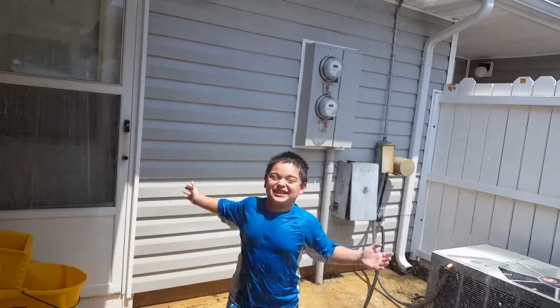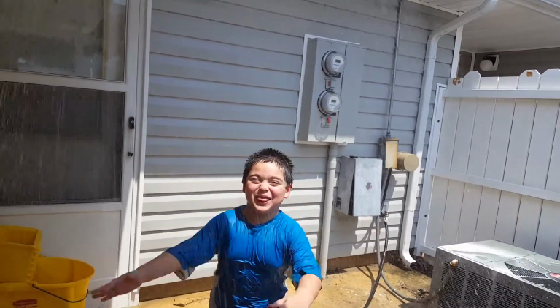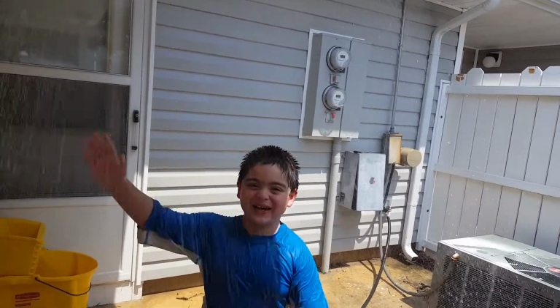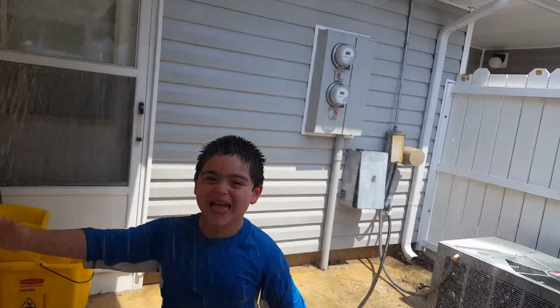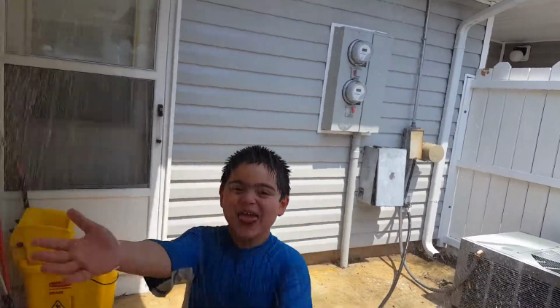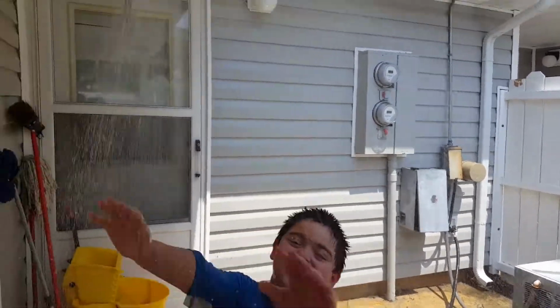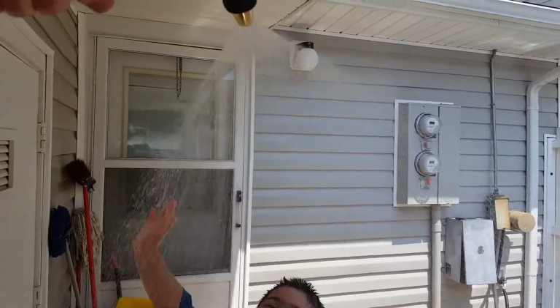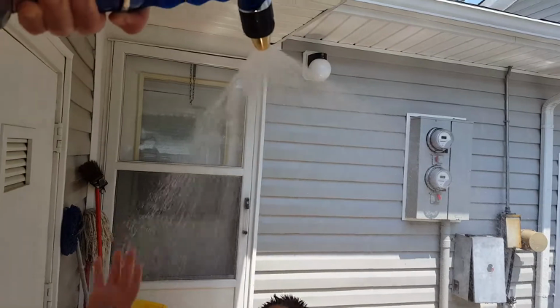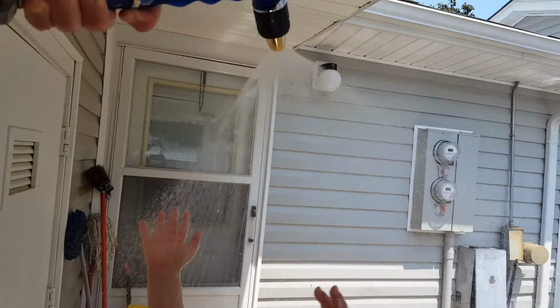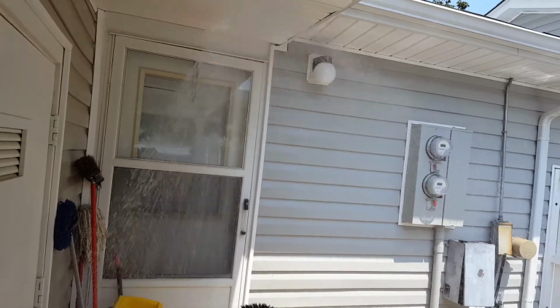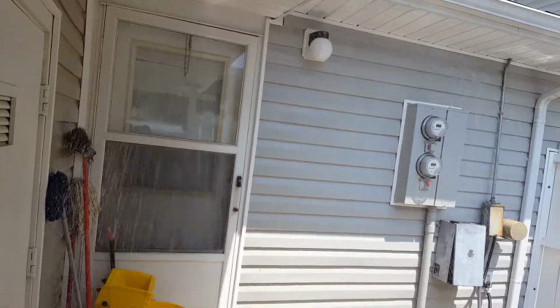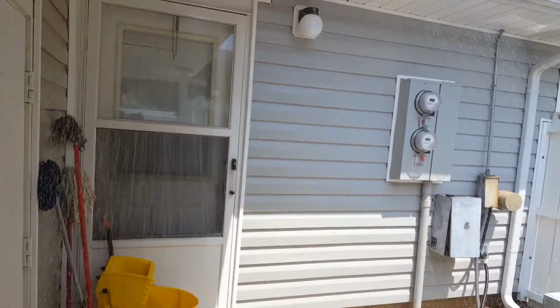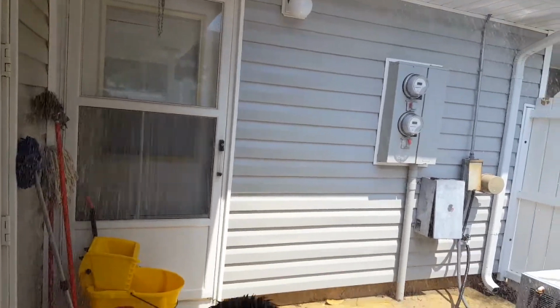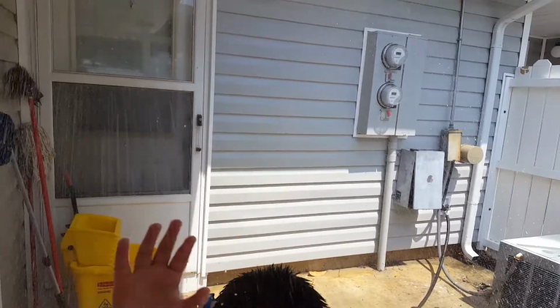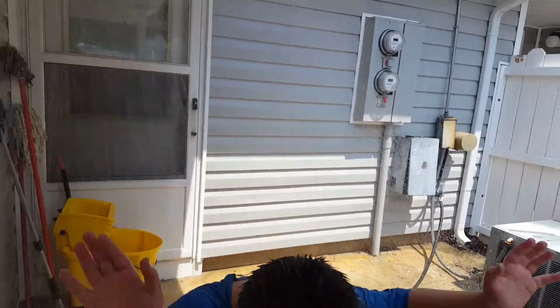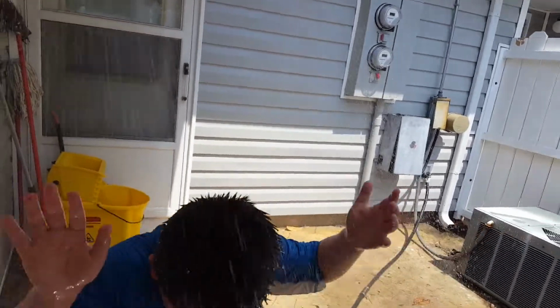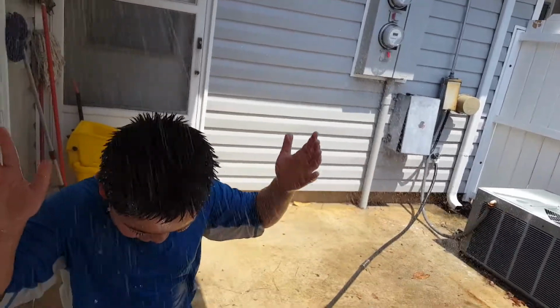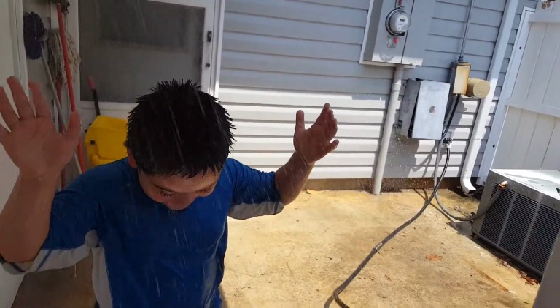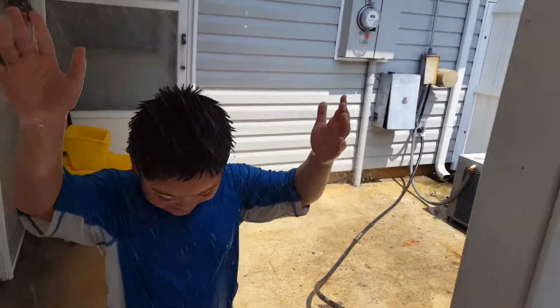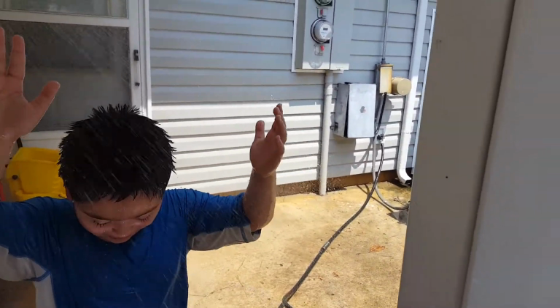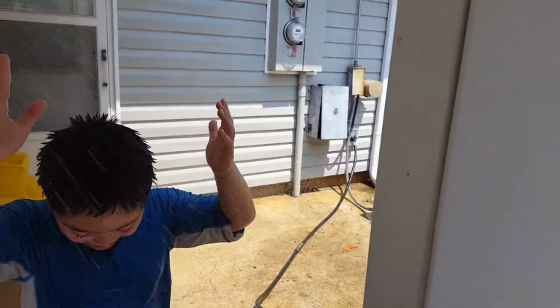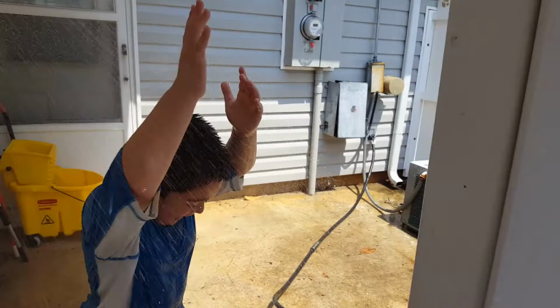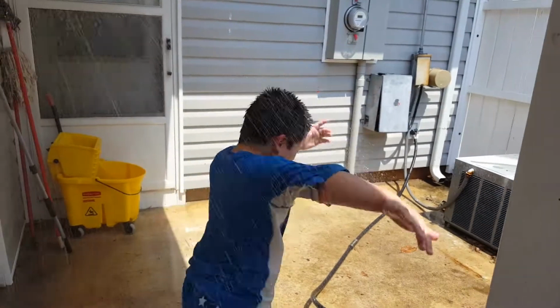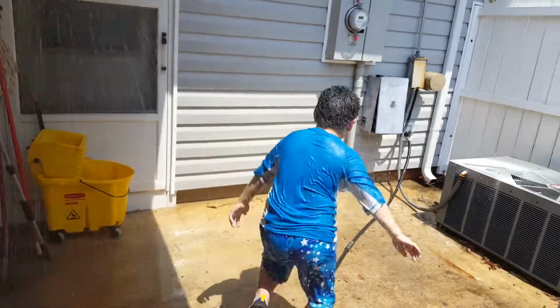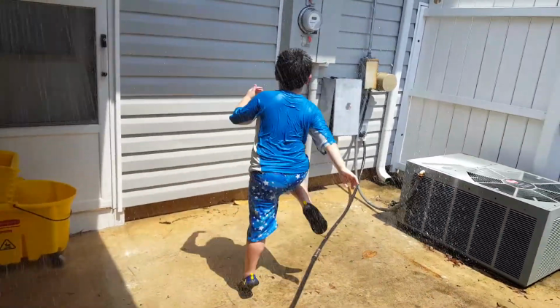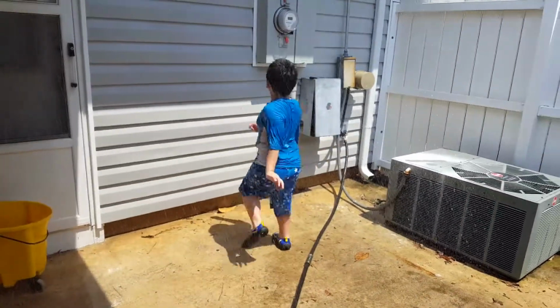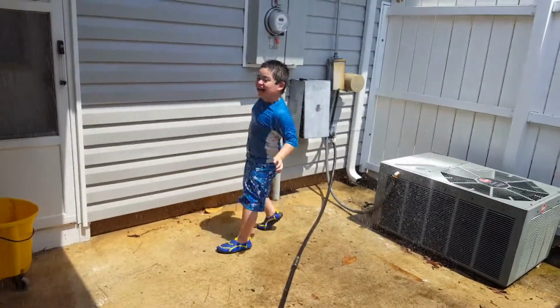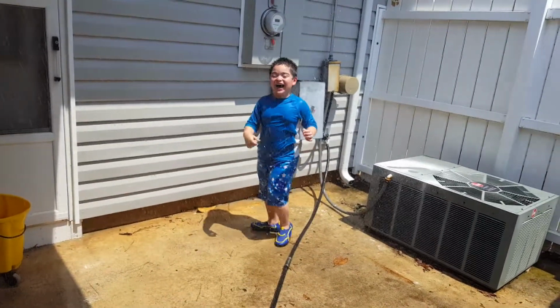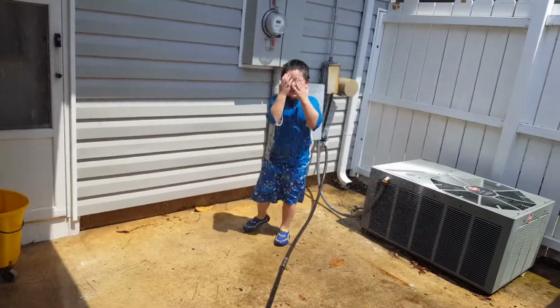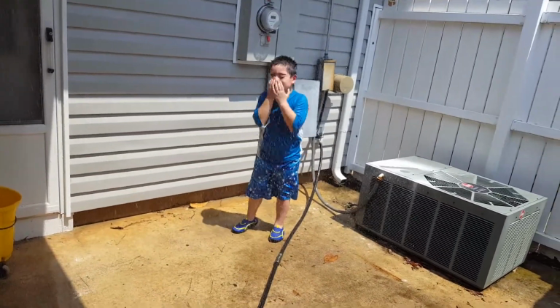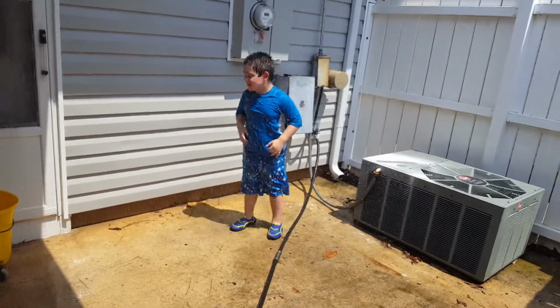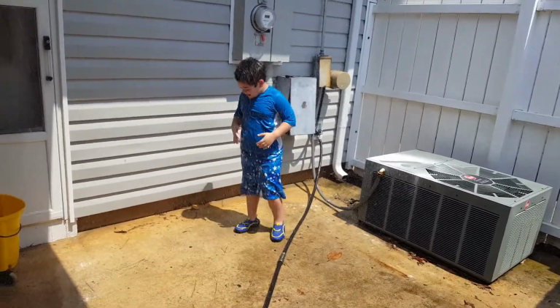You see, guys, with this setting you can make it rain for your kids. It will be like a sprinkle shower.